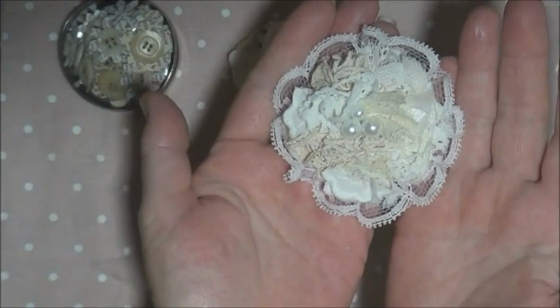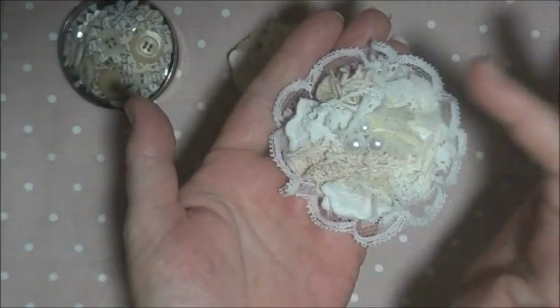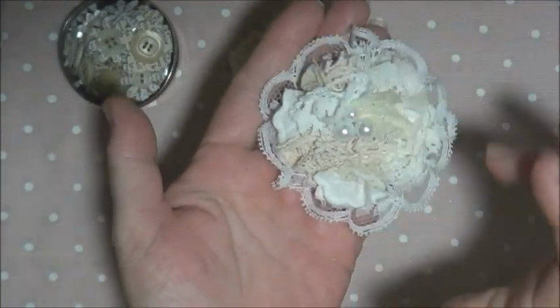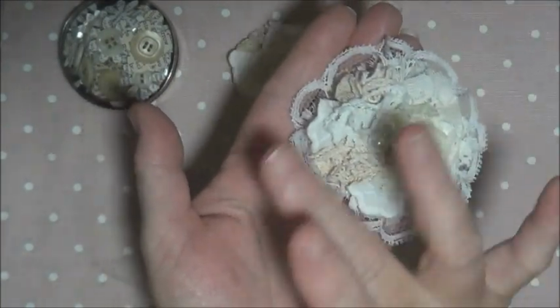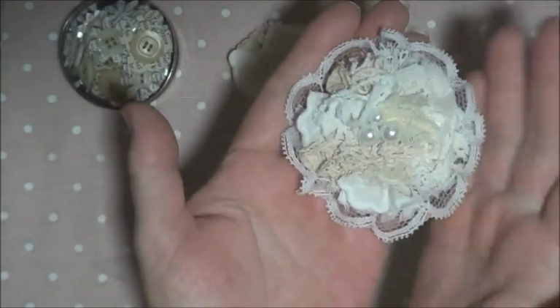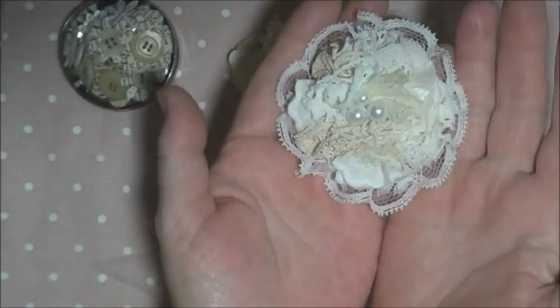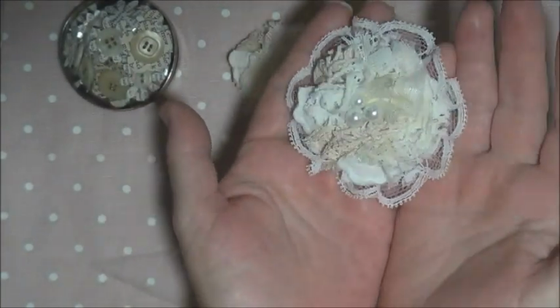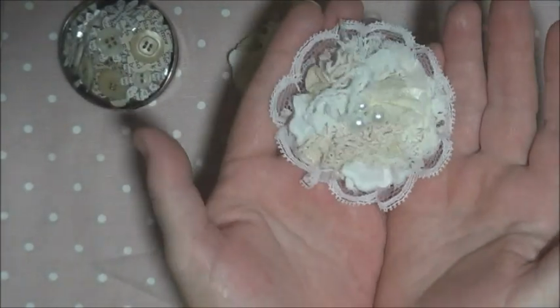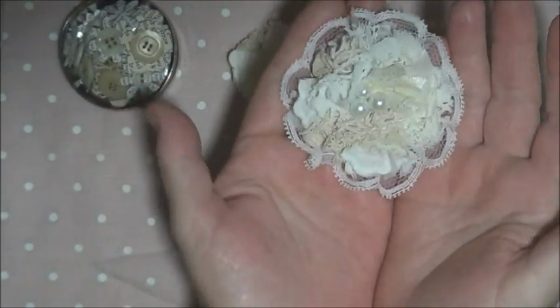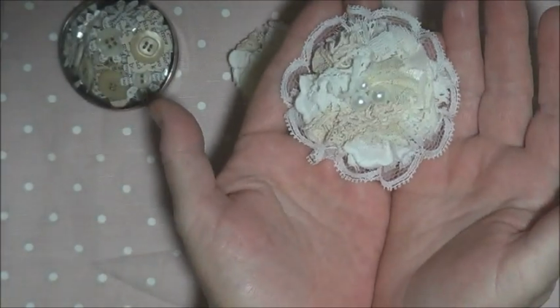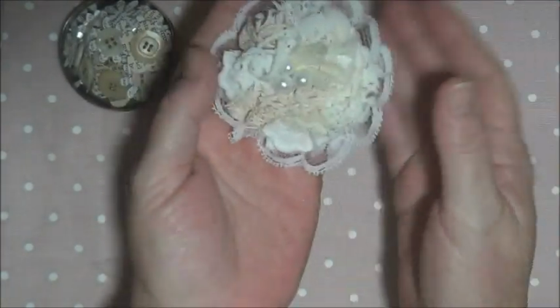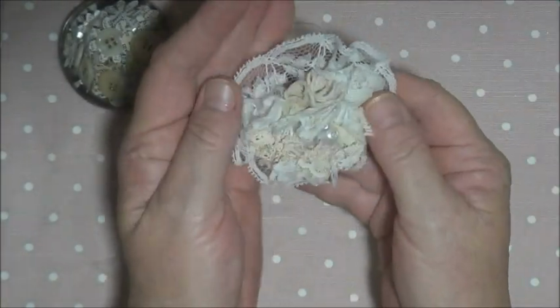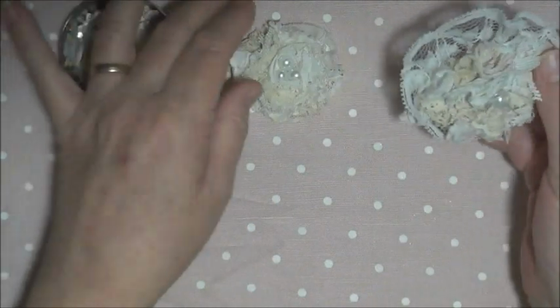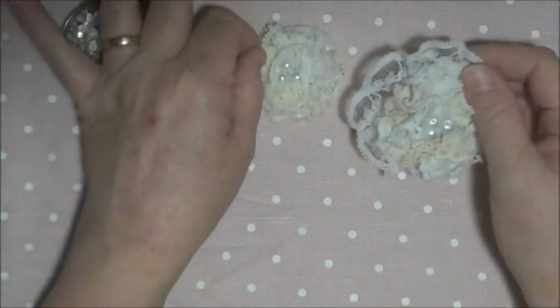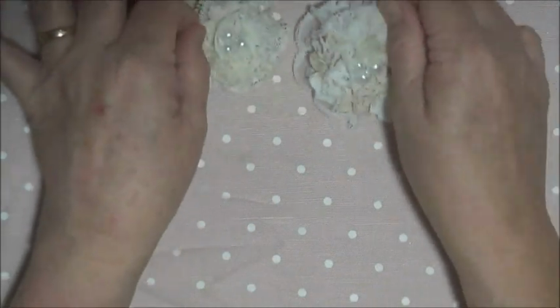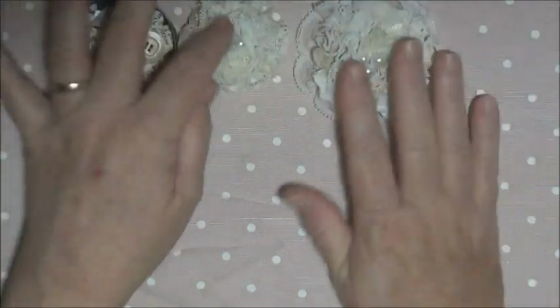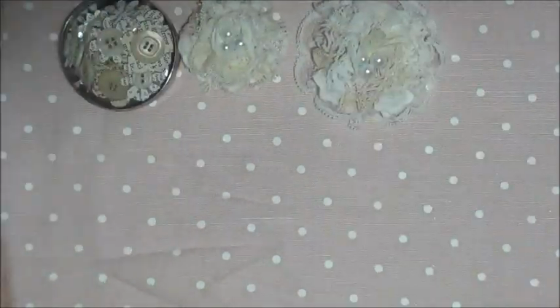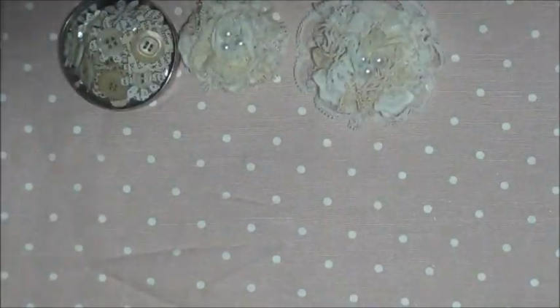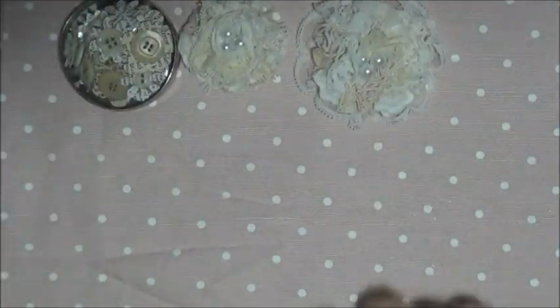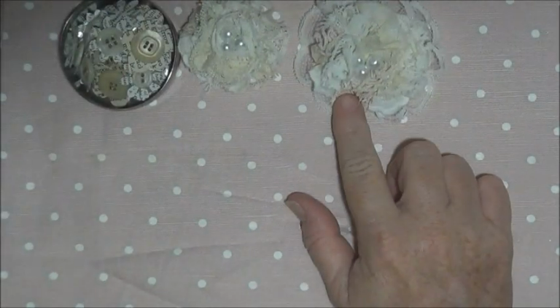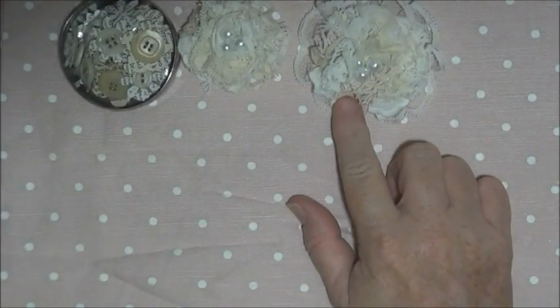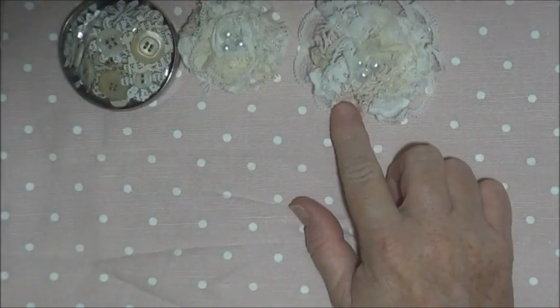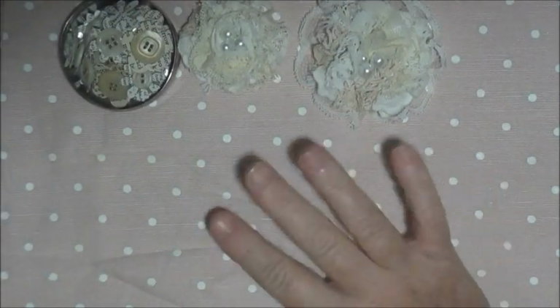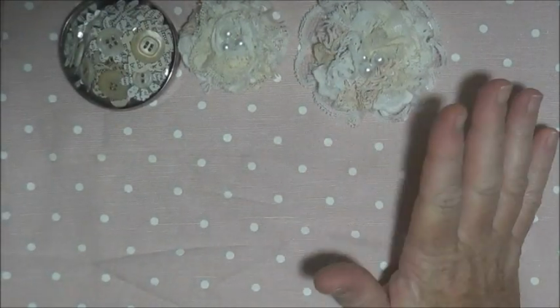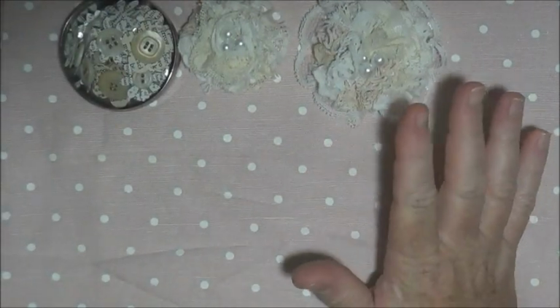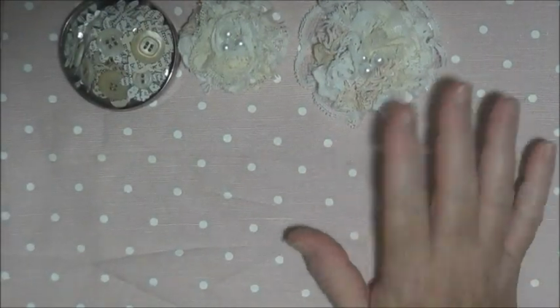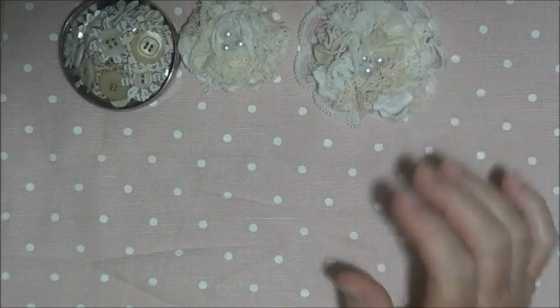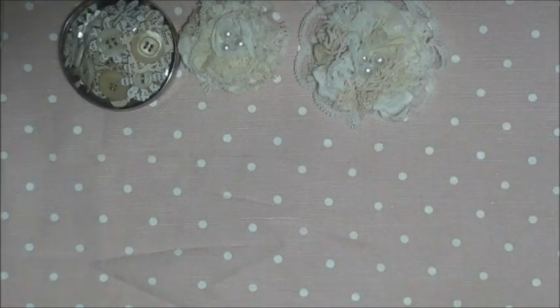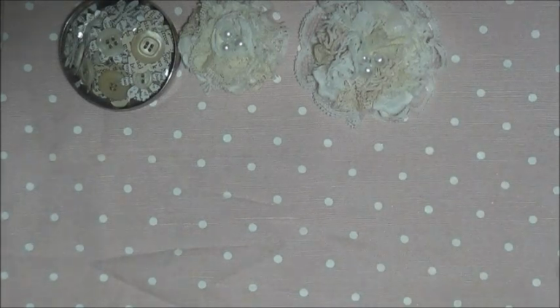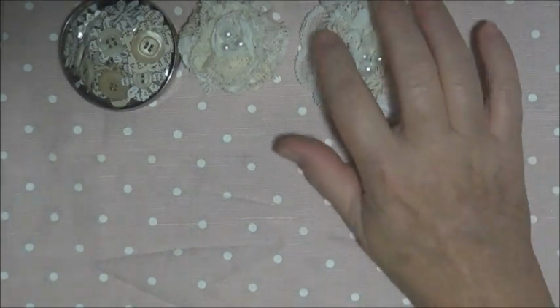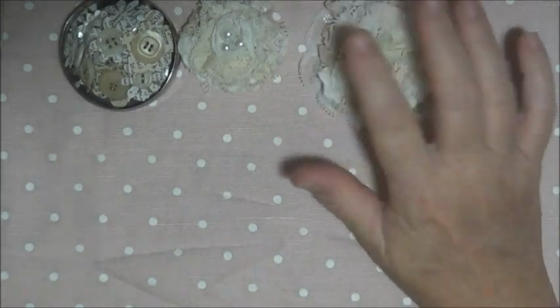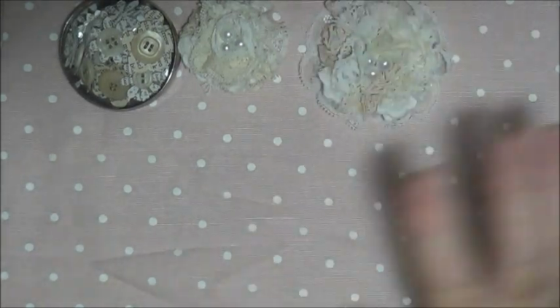That's the second one, and under that I've just put a lace gathered flower. I like the way that looks — I think it just finishes it off and it looks like a flower, doesn't it? There's some more that I've been making, and believe it or not my scrap box is getting low.